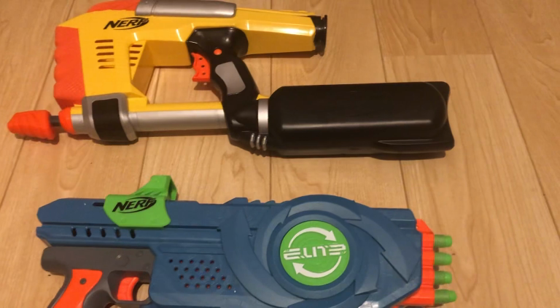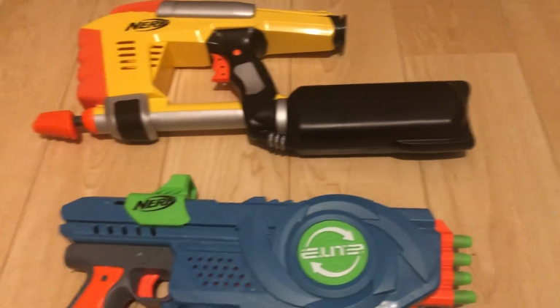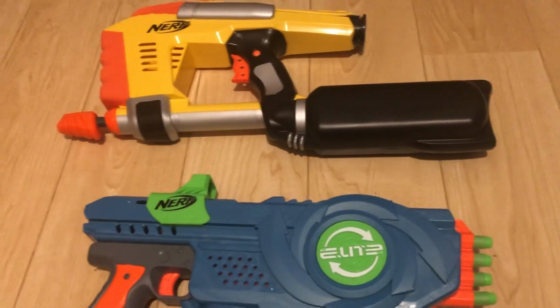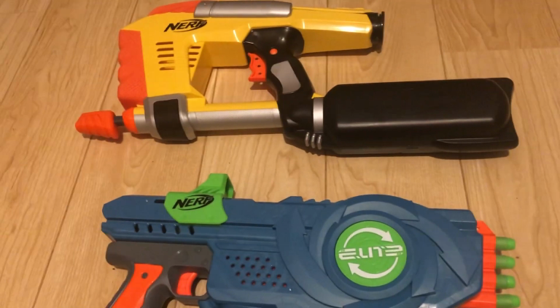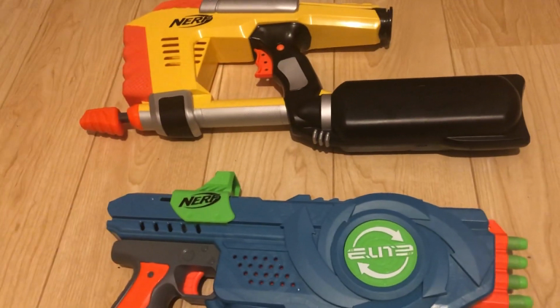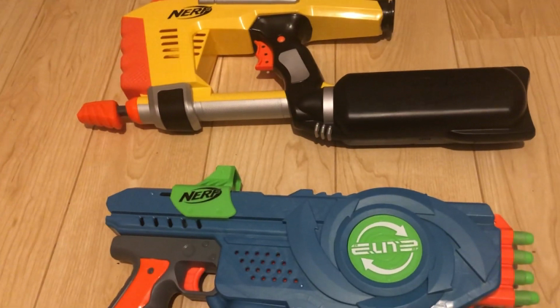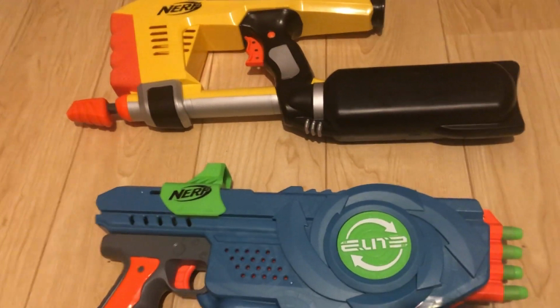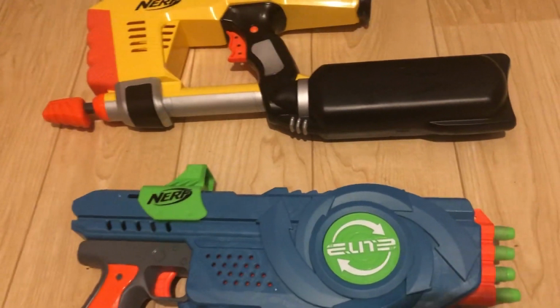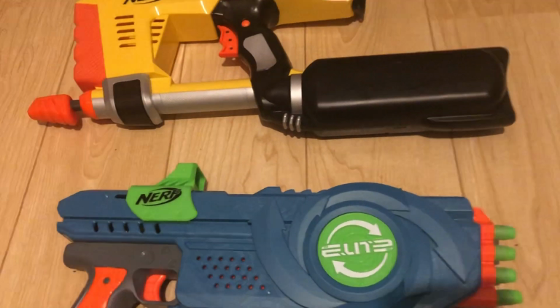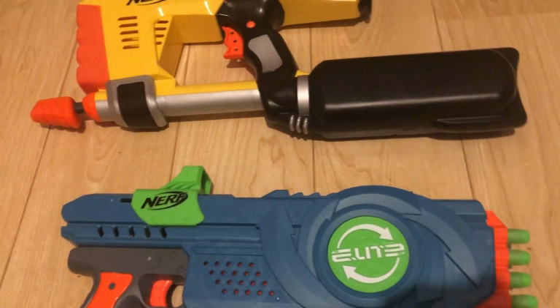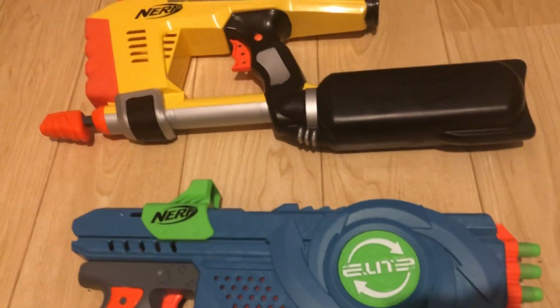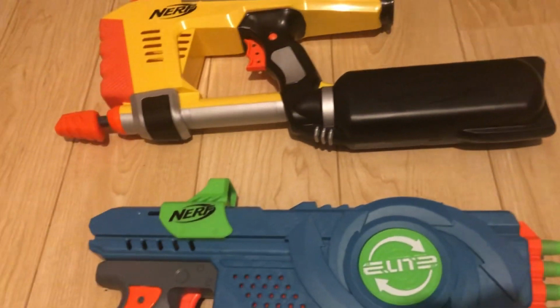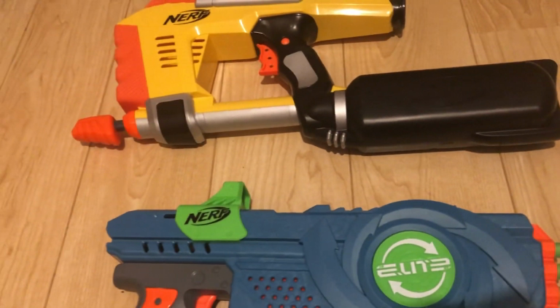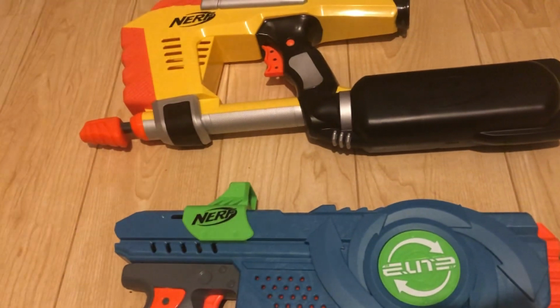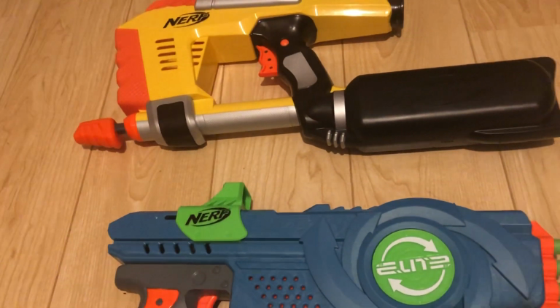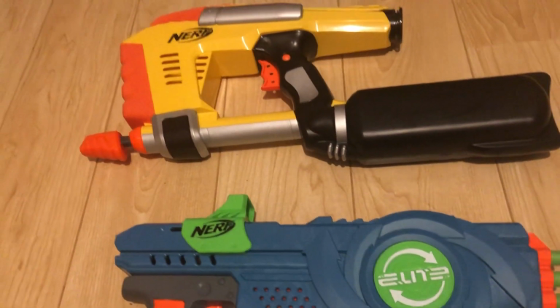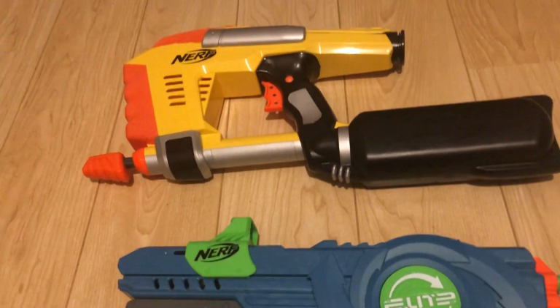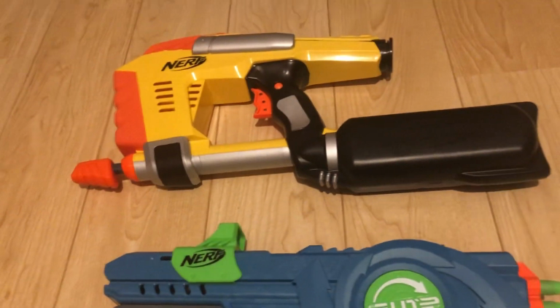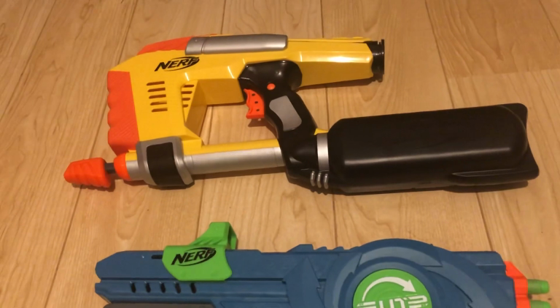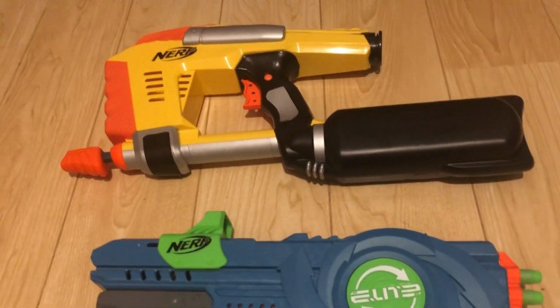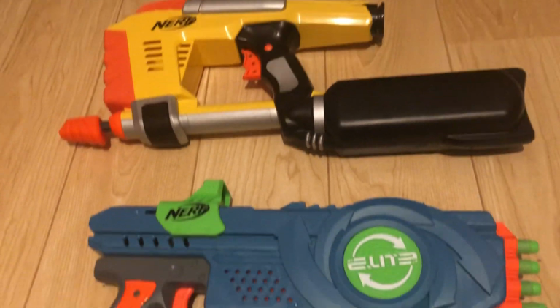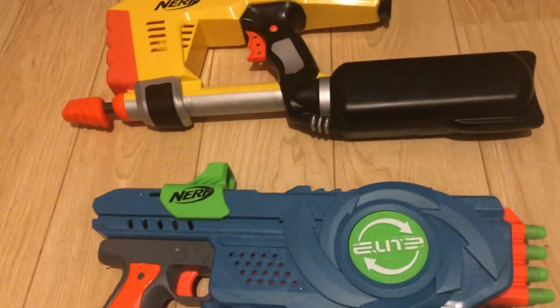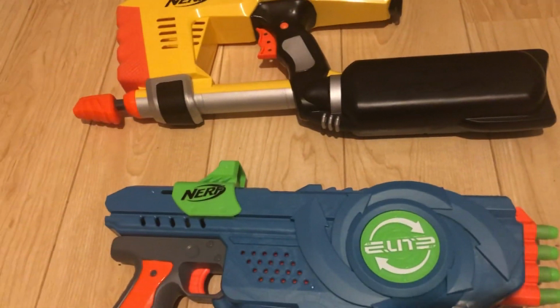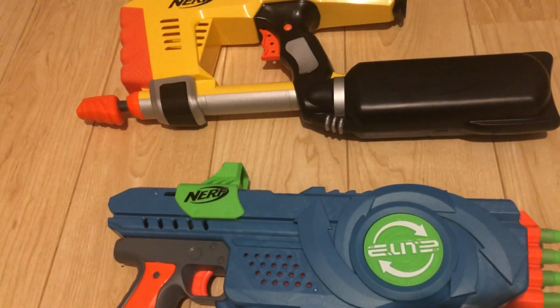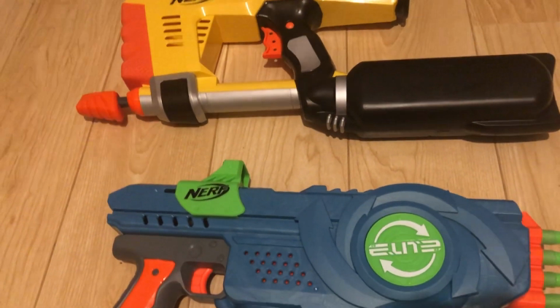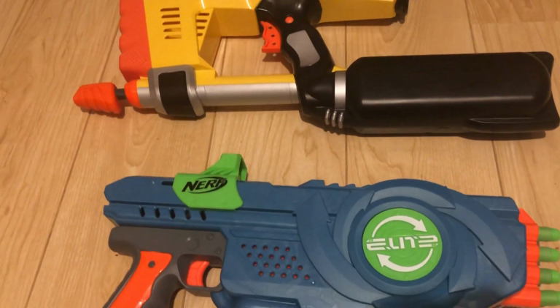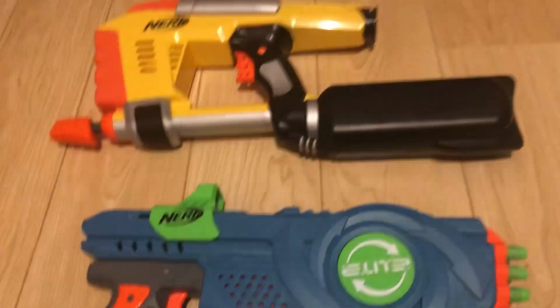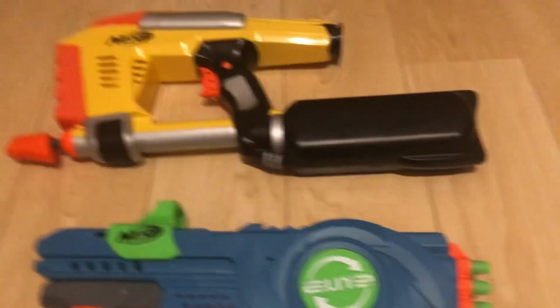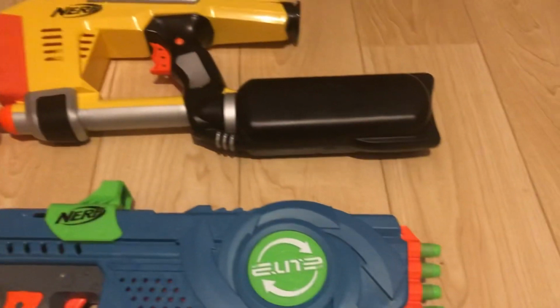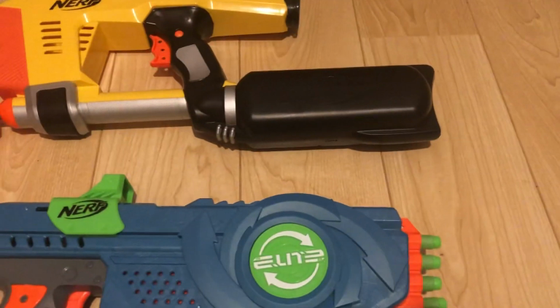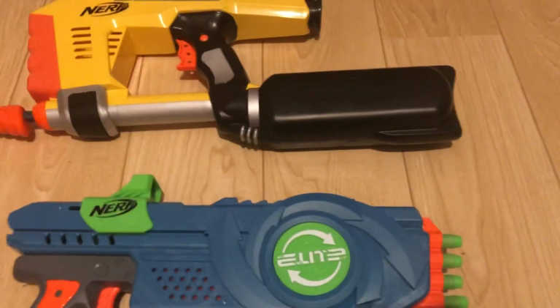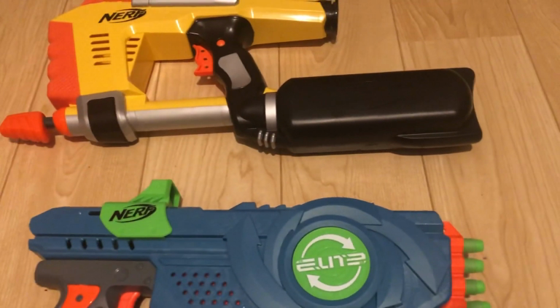Hey YouTube, this is Nerf. I come up with a quick combo video — a first video I'm titling 'Old School versus New School Nerf Blasters.'